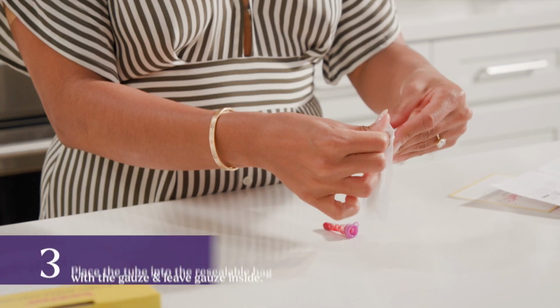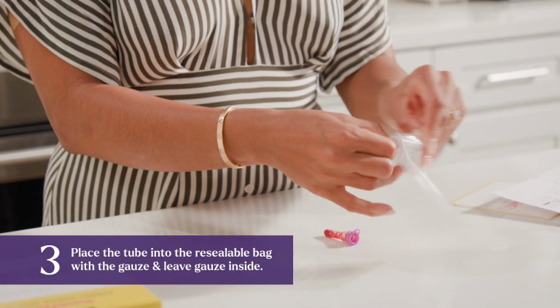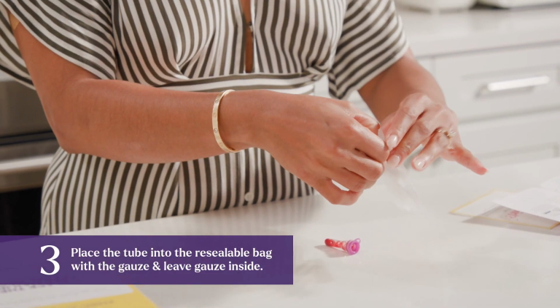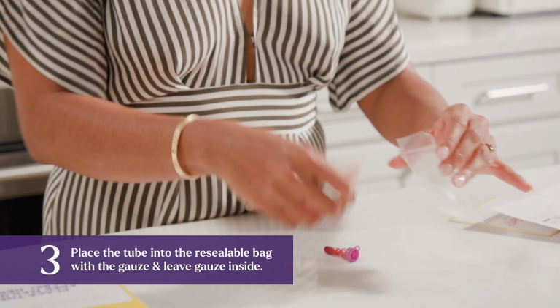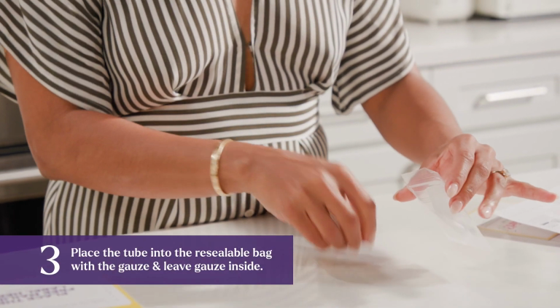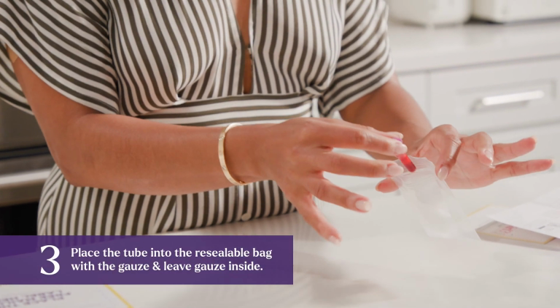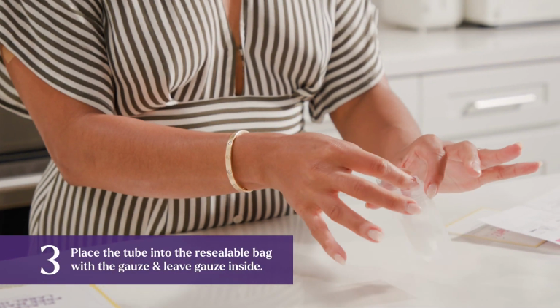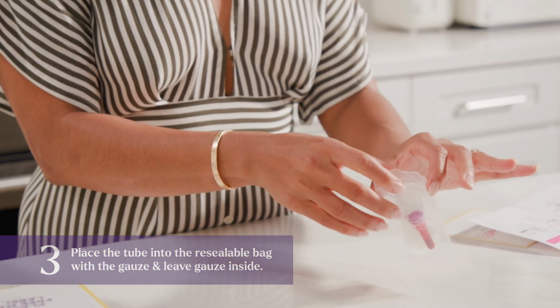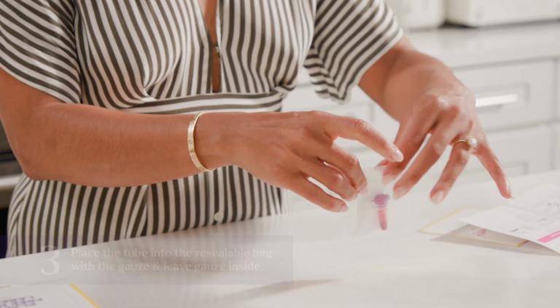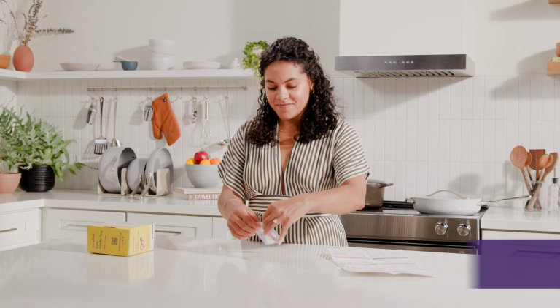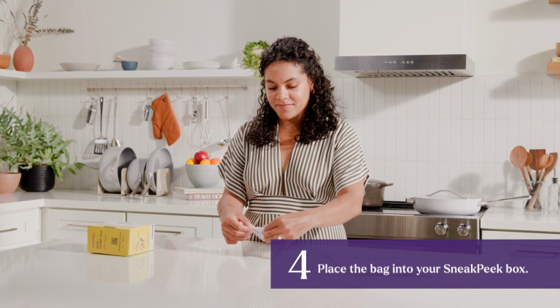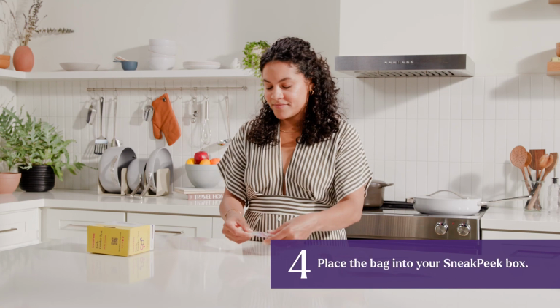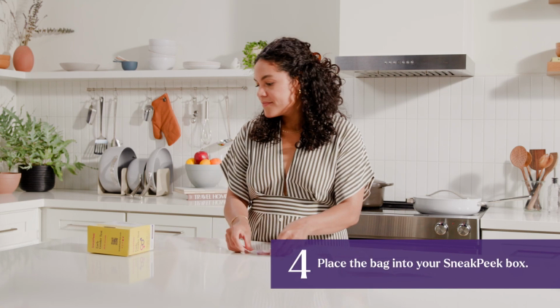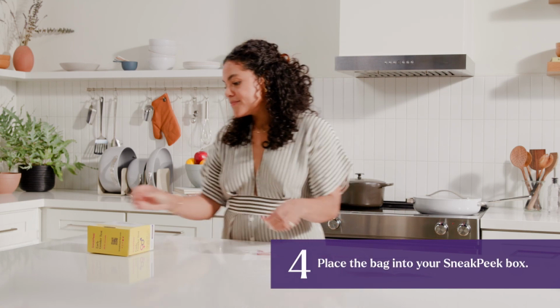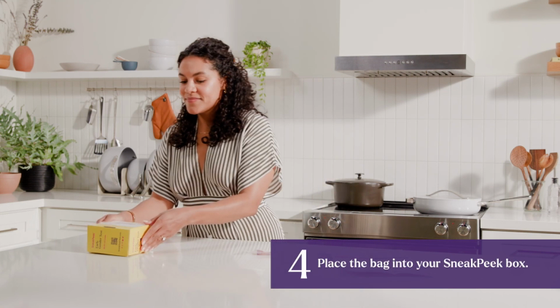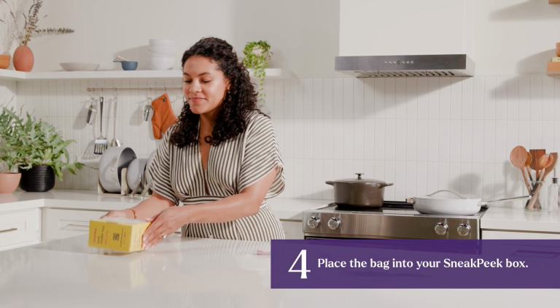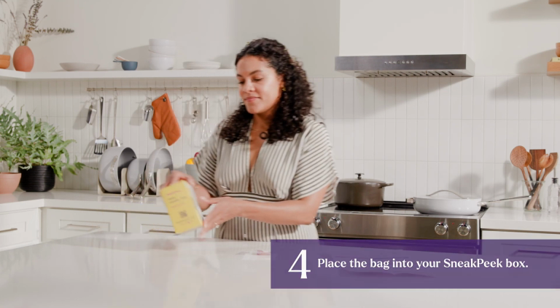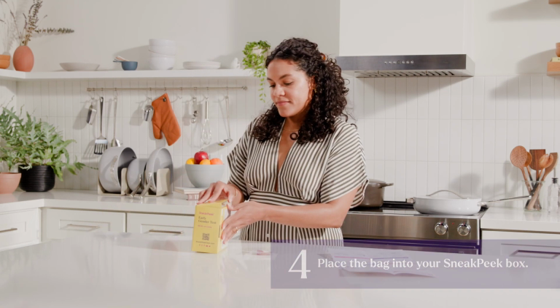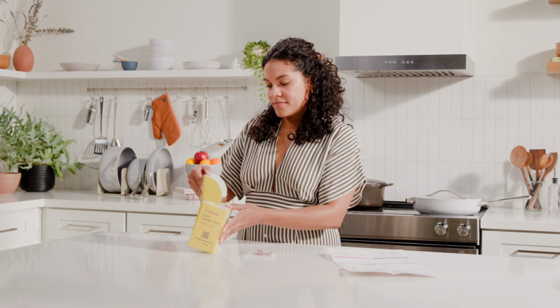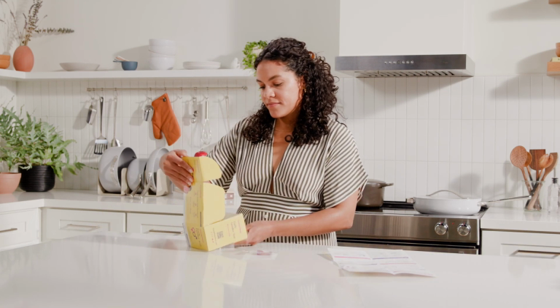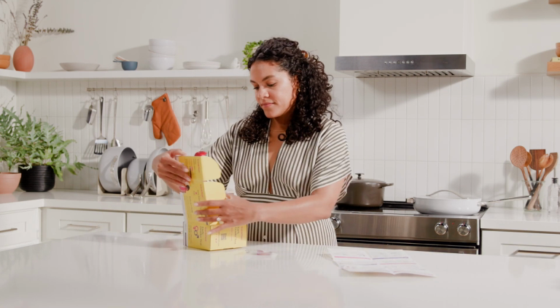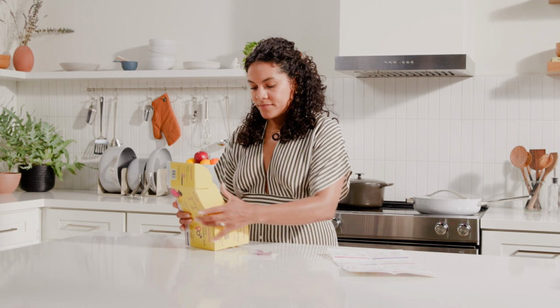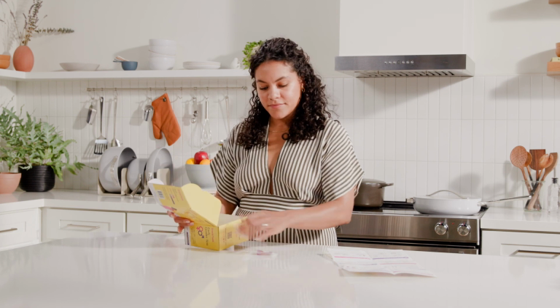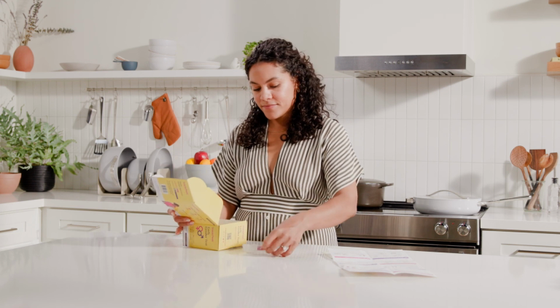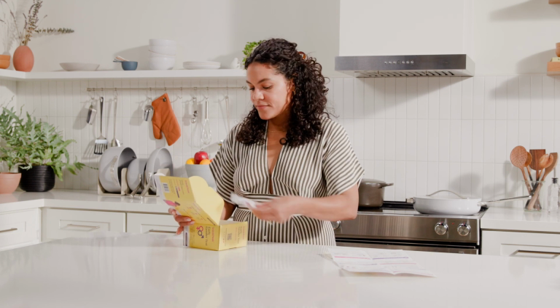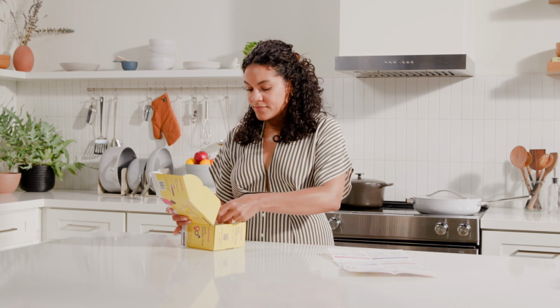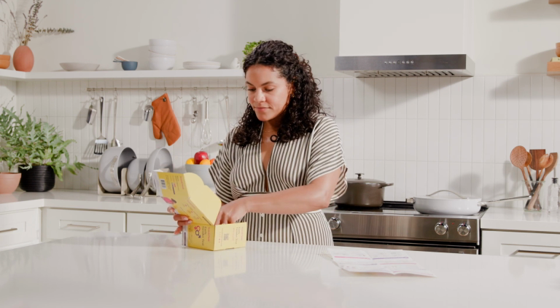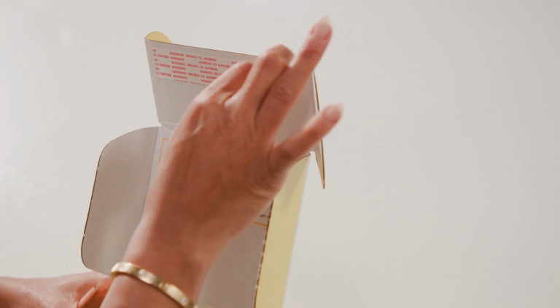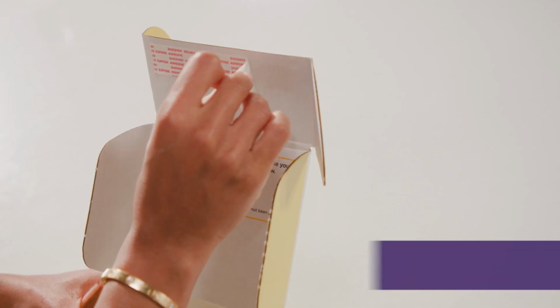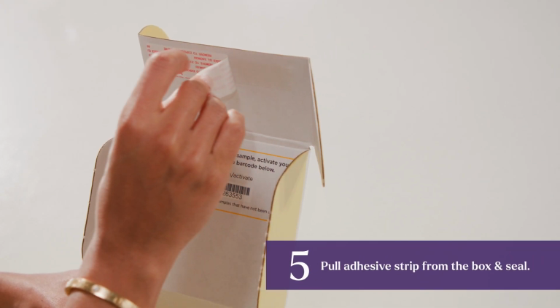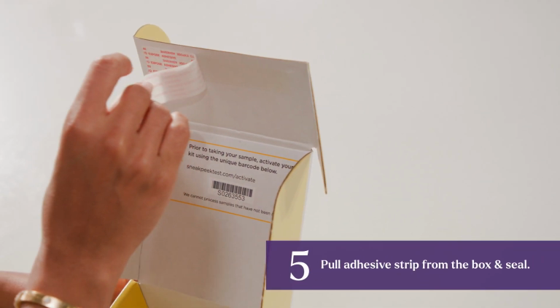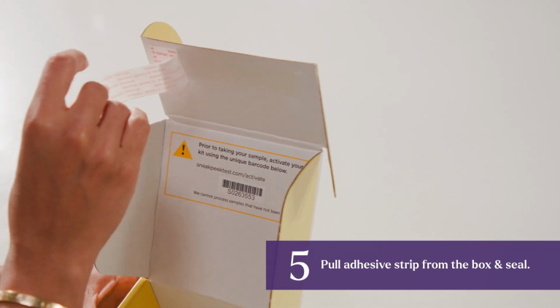Place the tube into the resealable bag with gauze, leaving the gauze in the bag. Place the bag into your Sneak Peek box. Pull the adhesive strip from the box and seal.